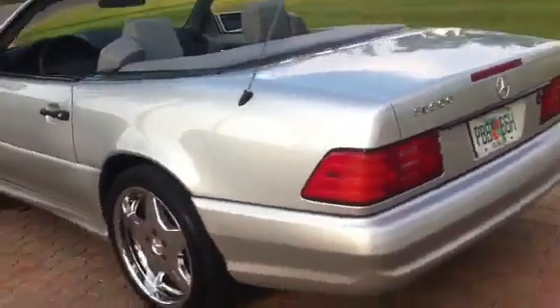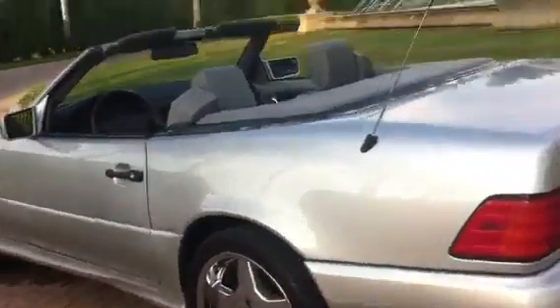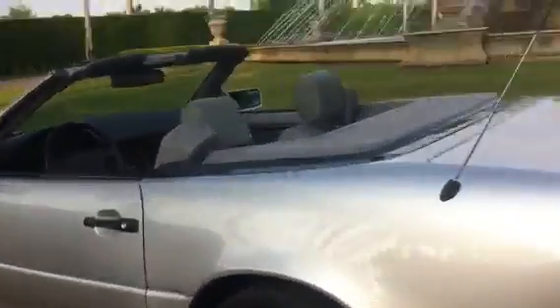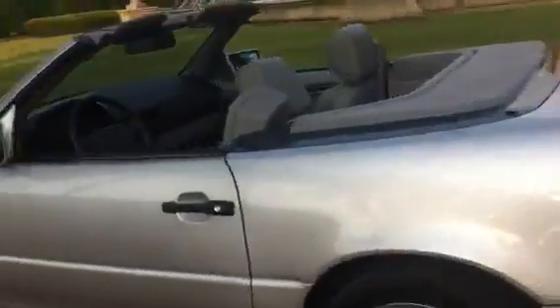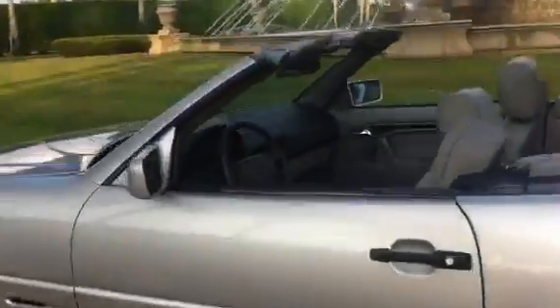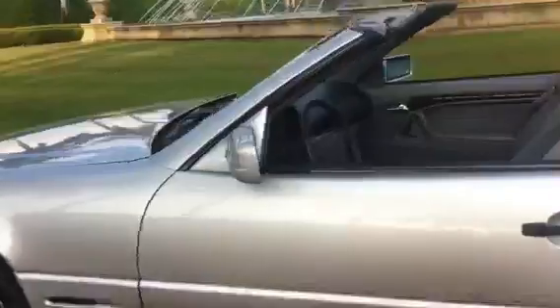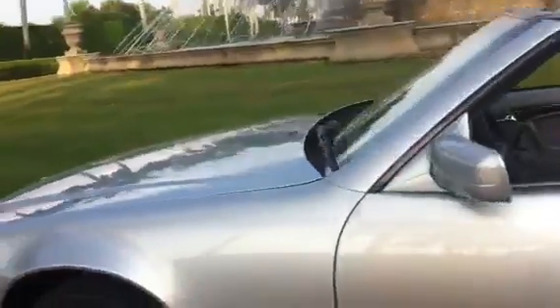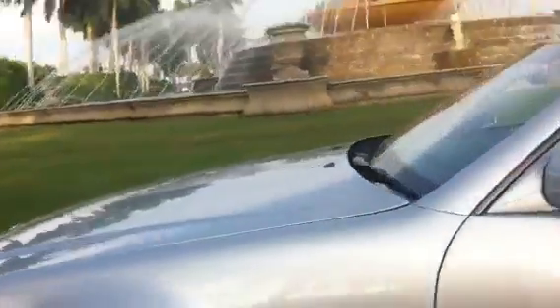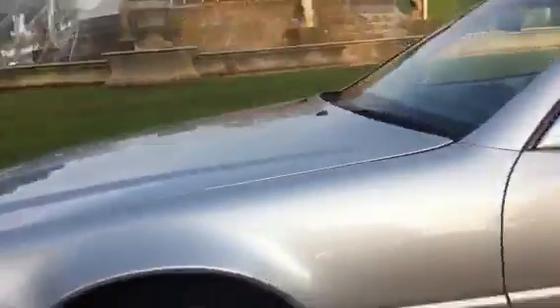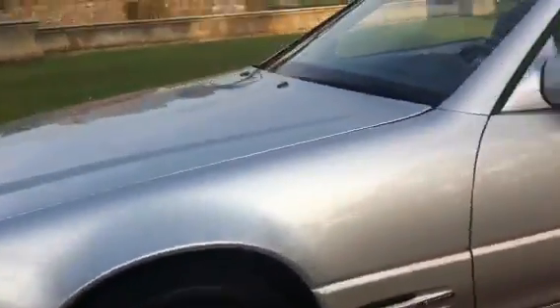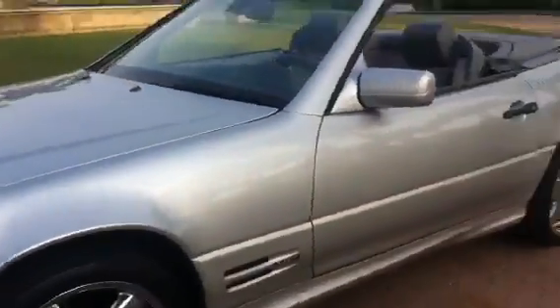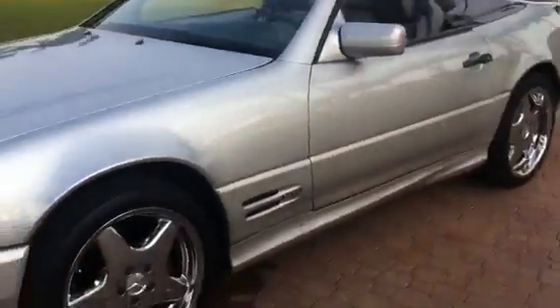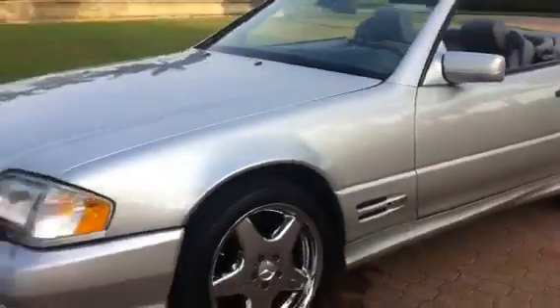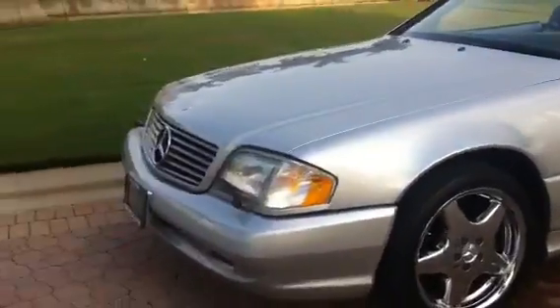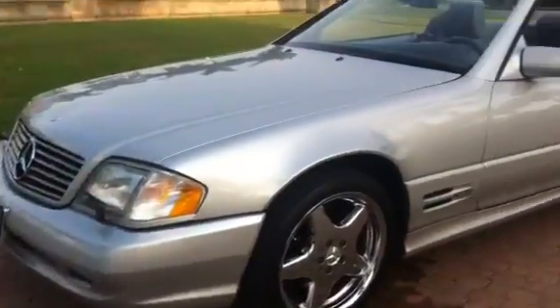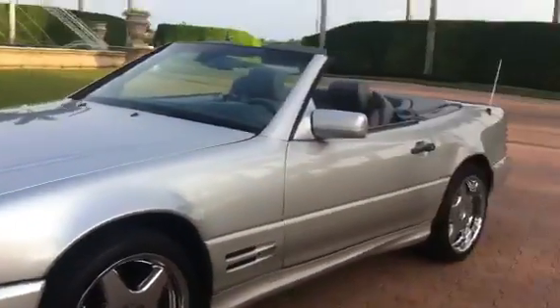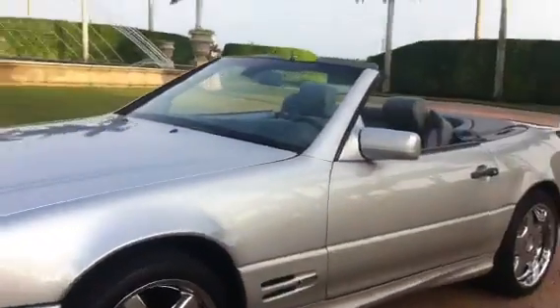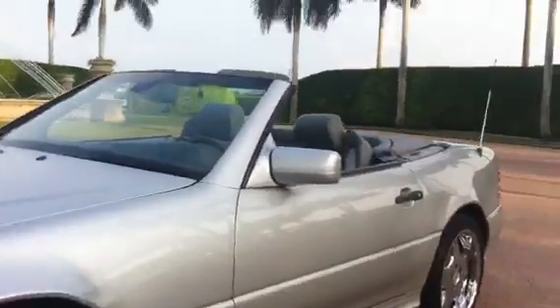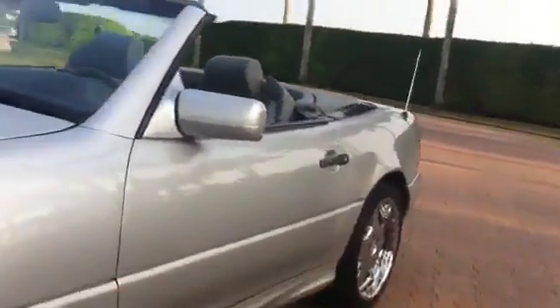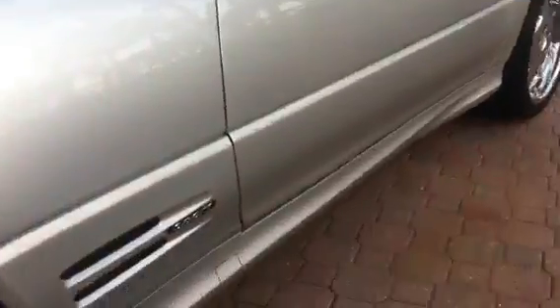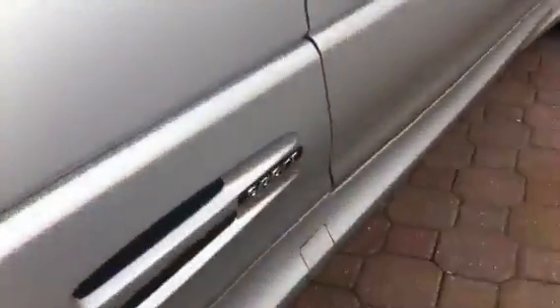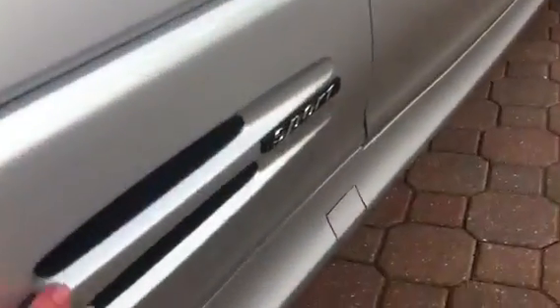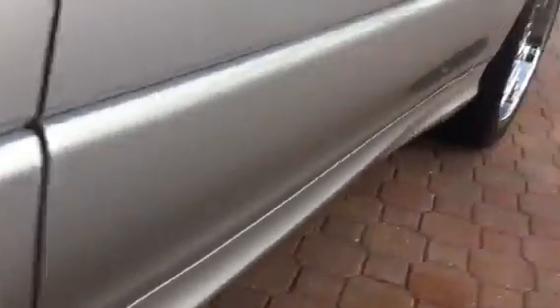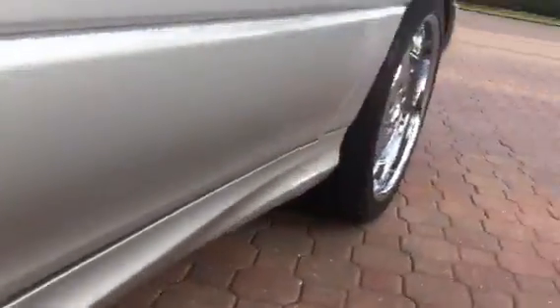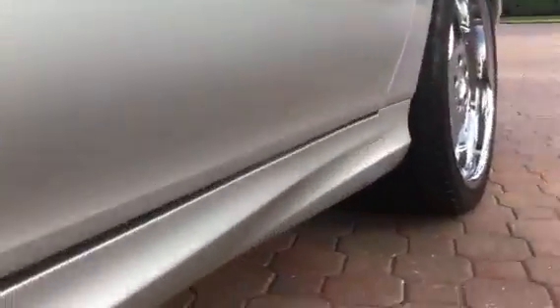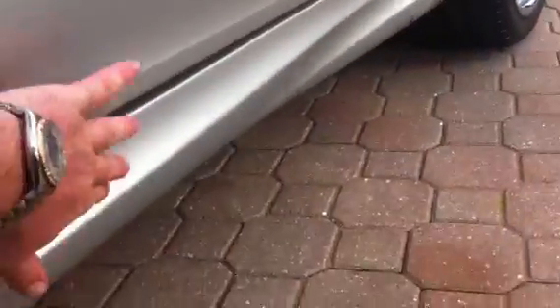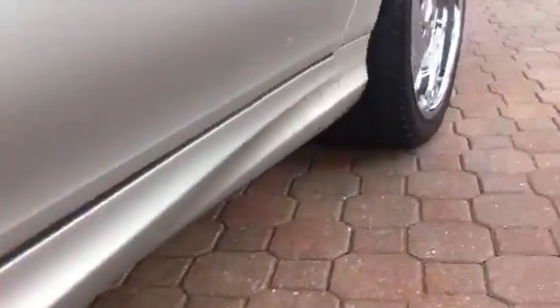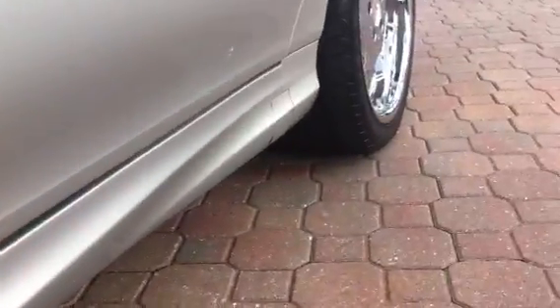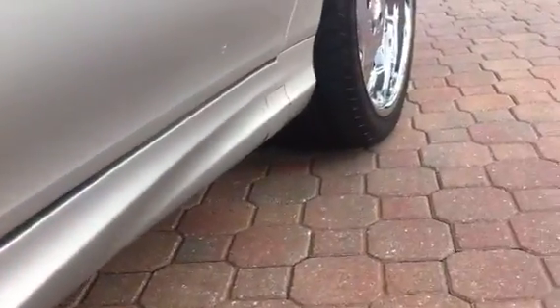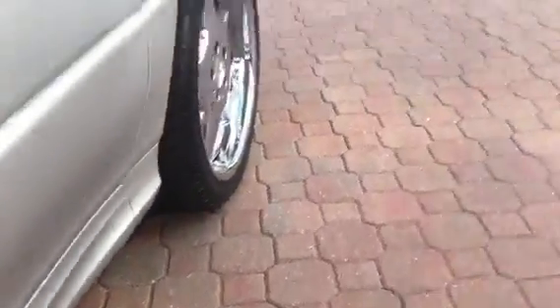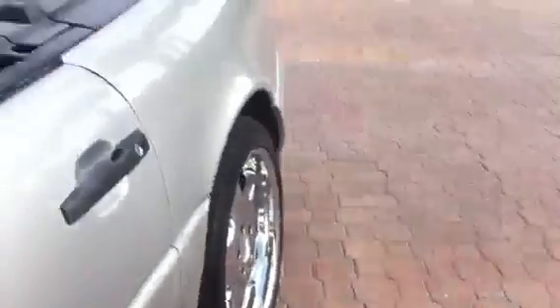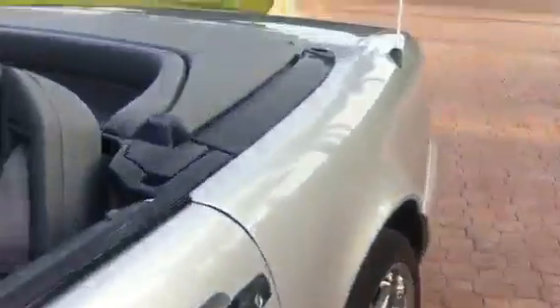Just a super hot car. The best color, the best rims, the sport package with the vents and the side skirts. It's just really a great look.